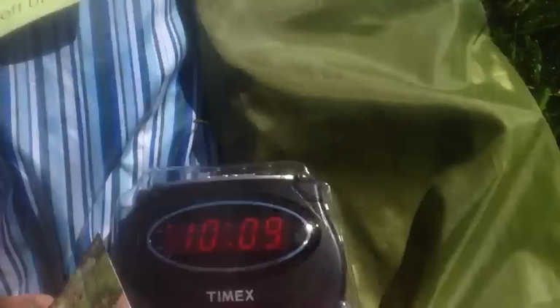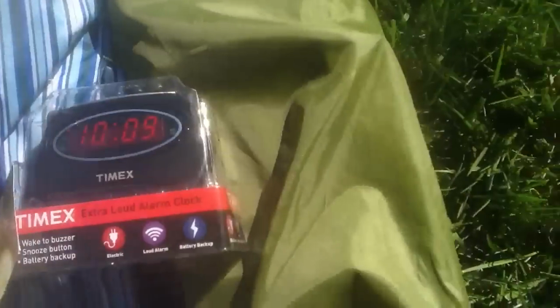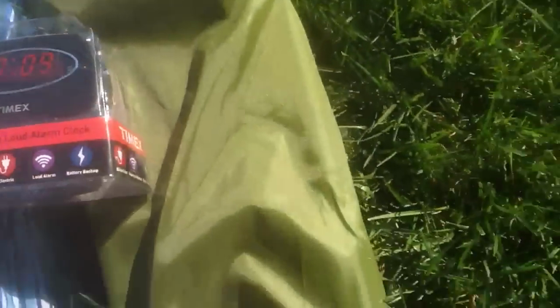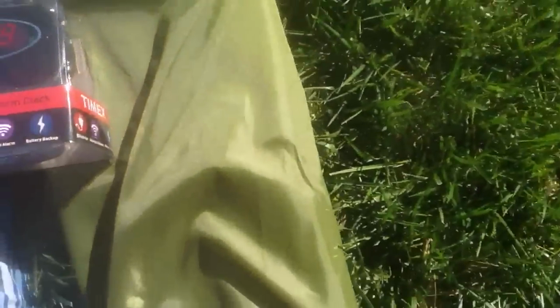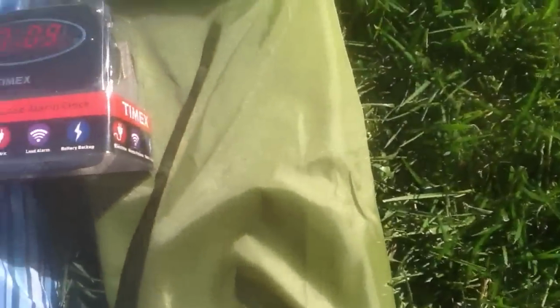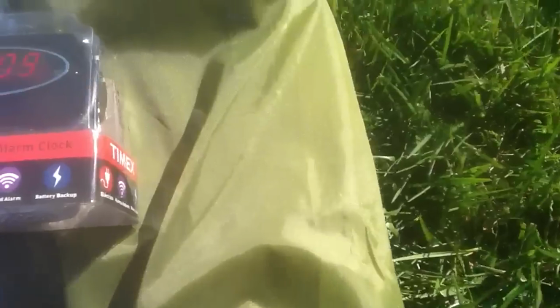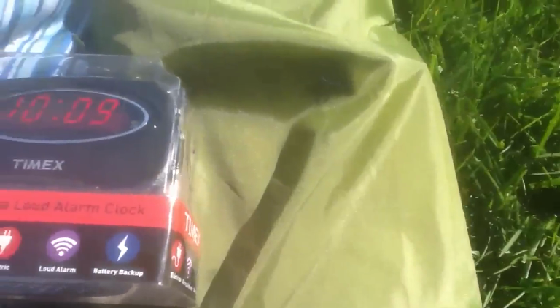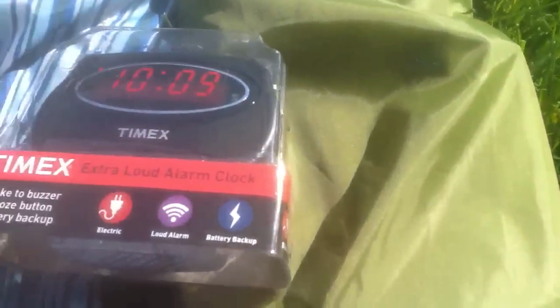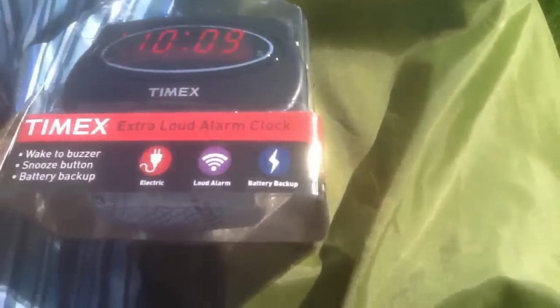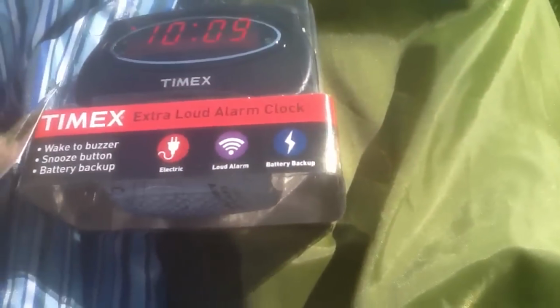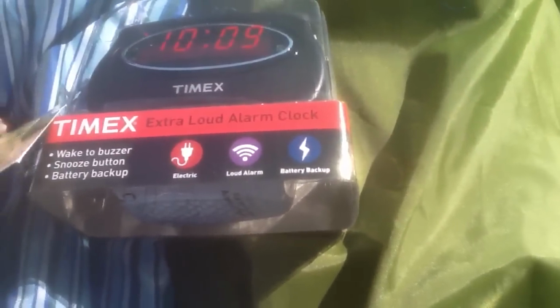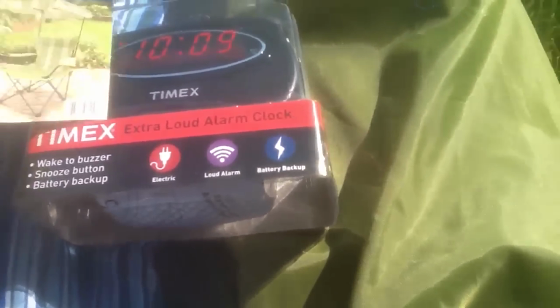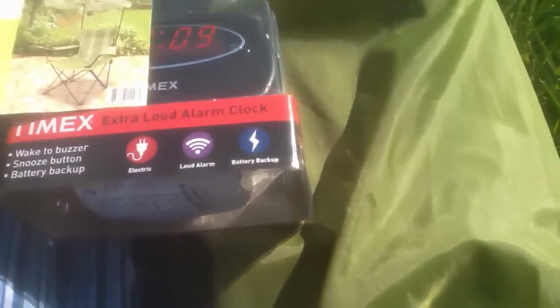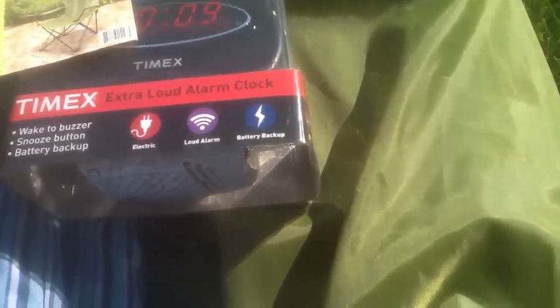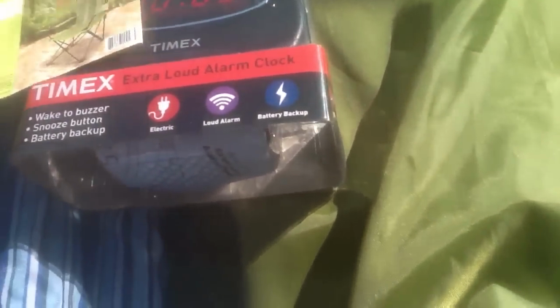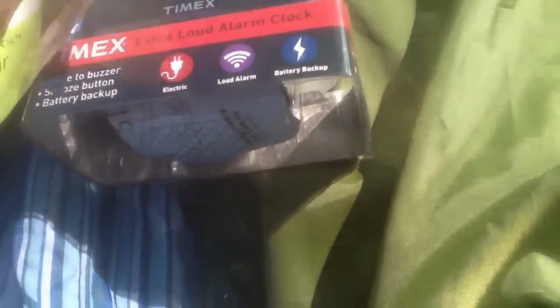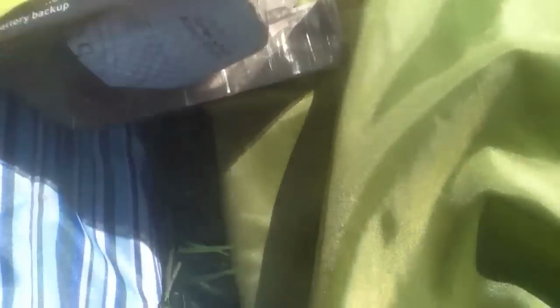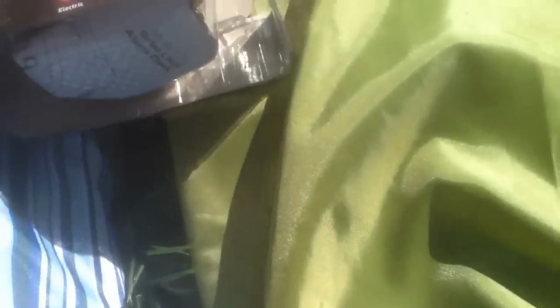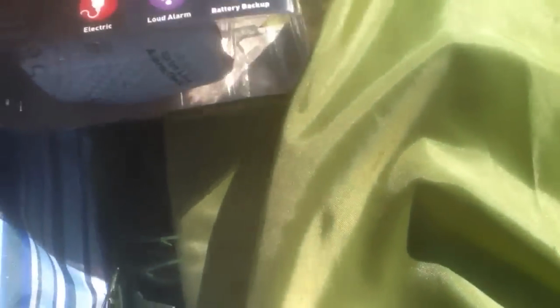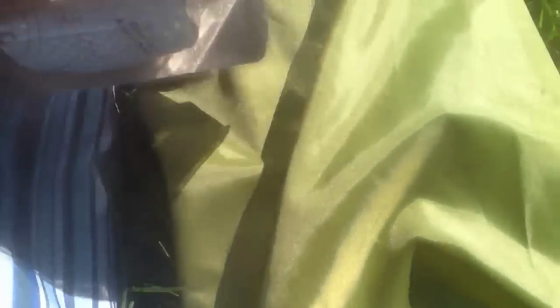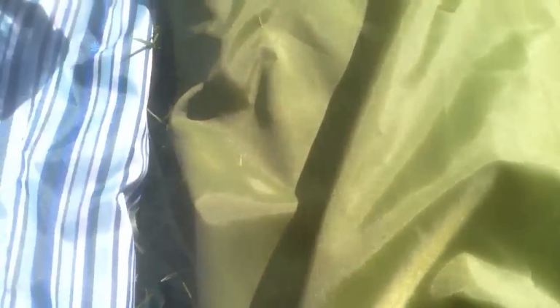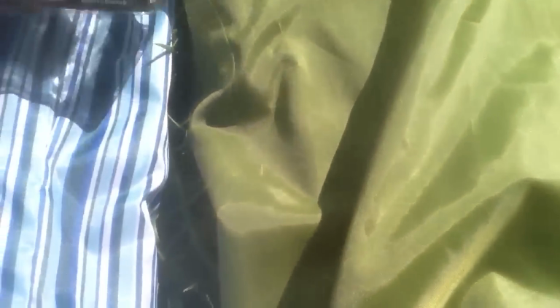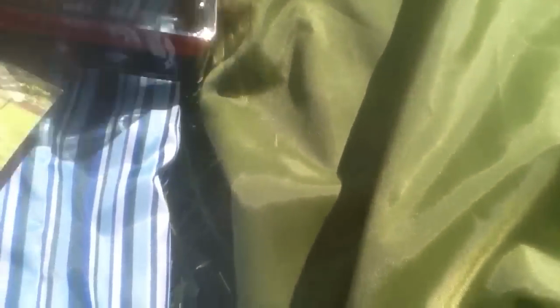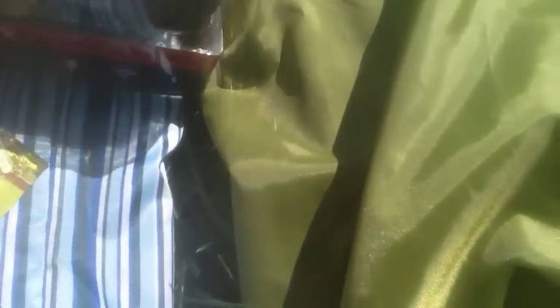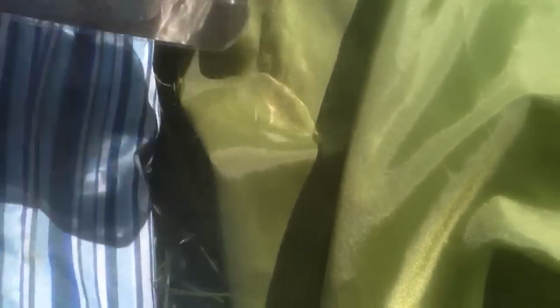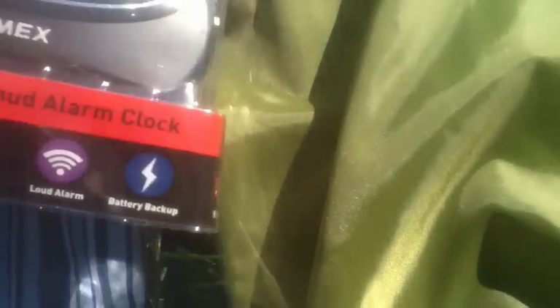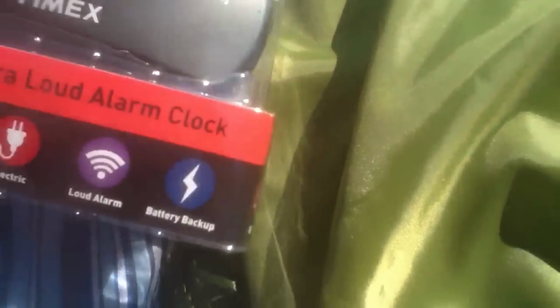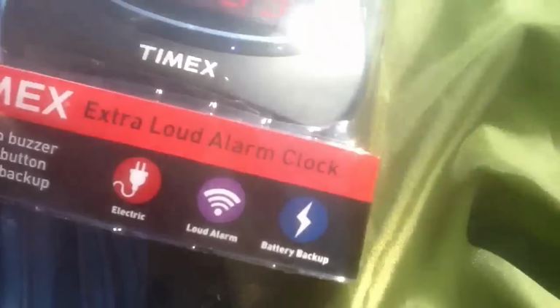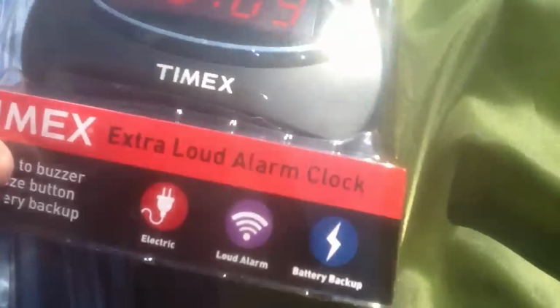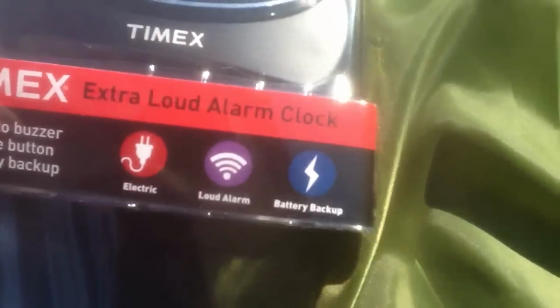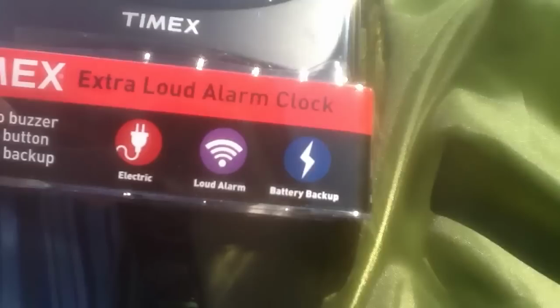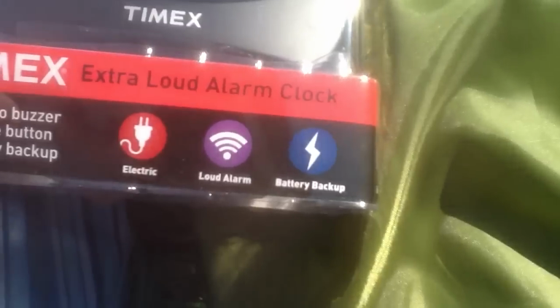These were an awesome find. I also found this extra loud alarm clock right here. I found that clock — so that was a great deal.